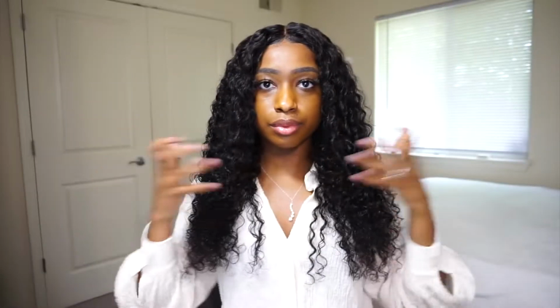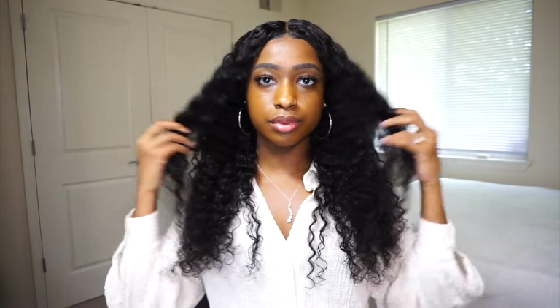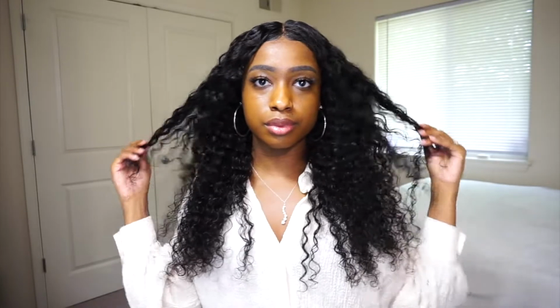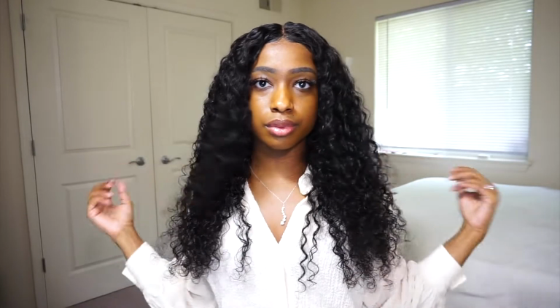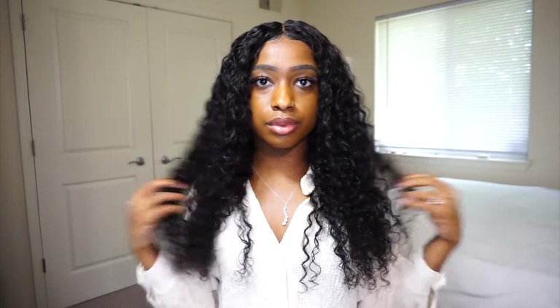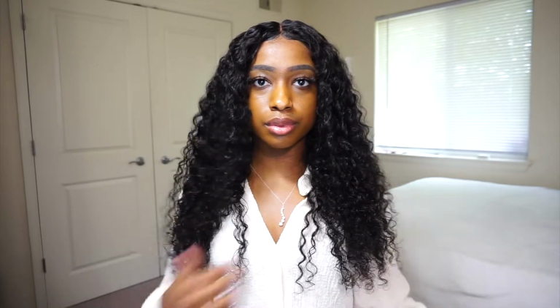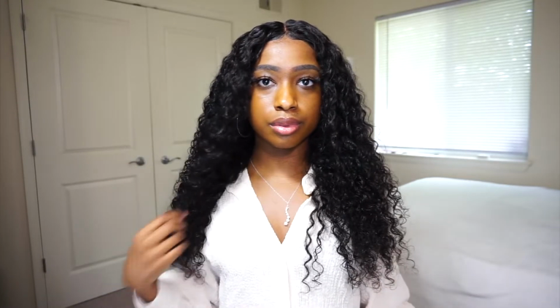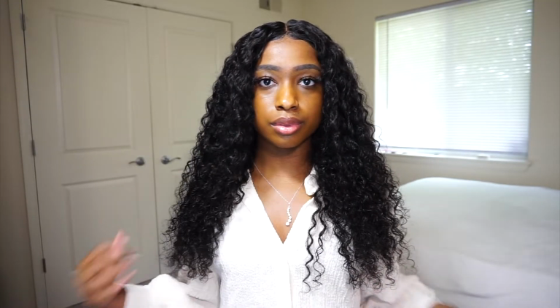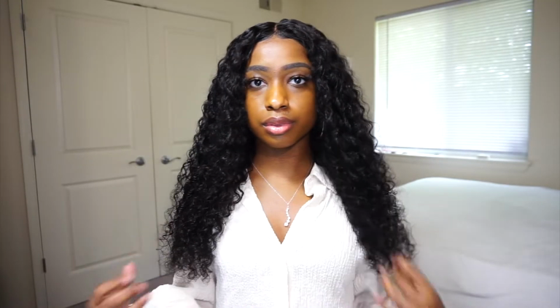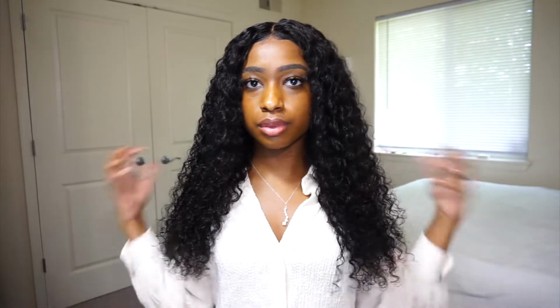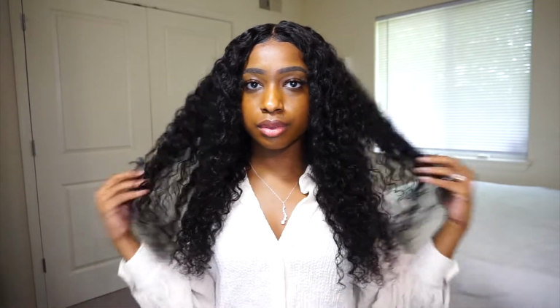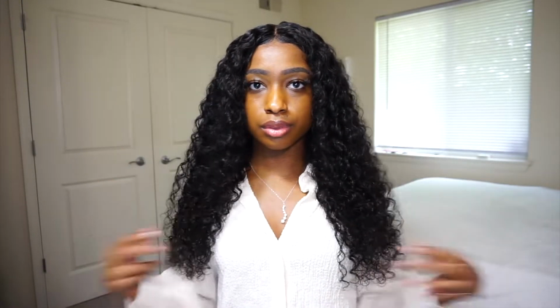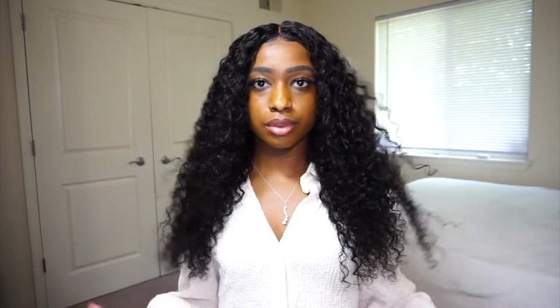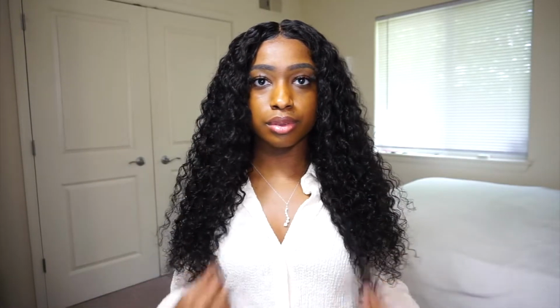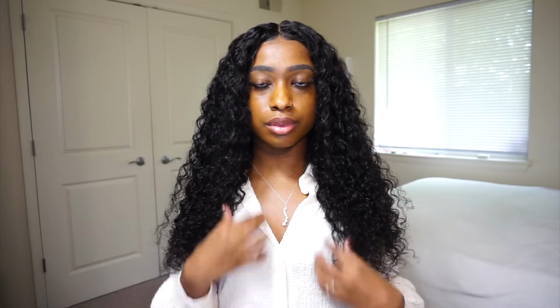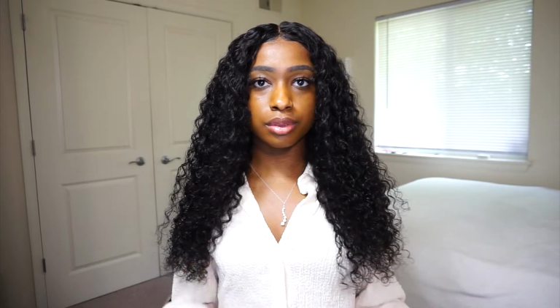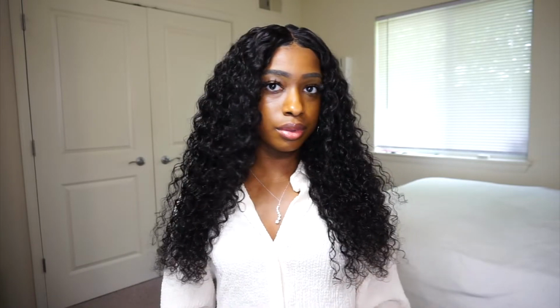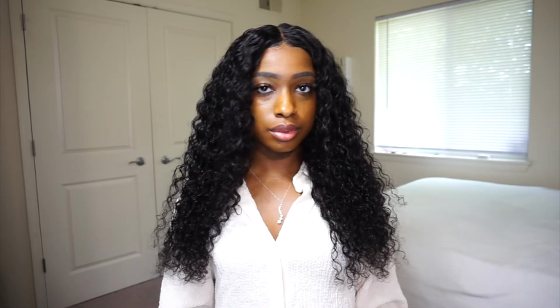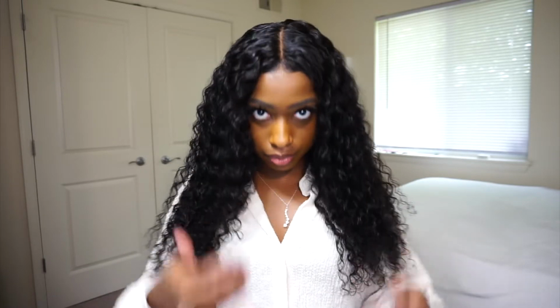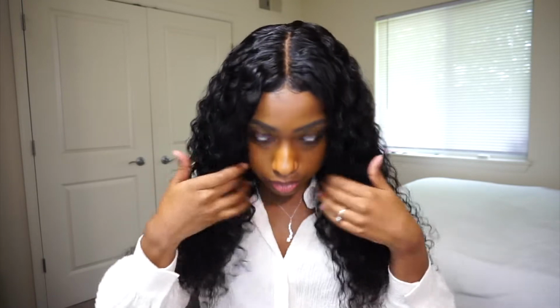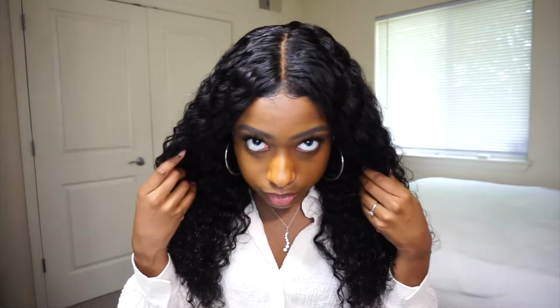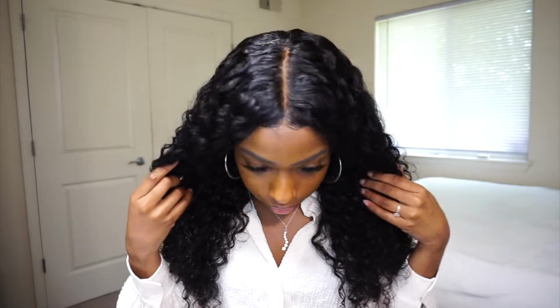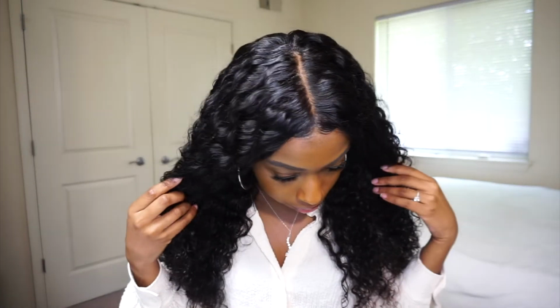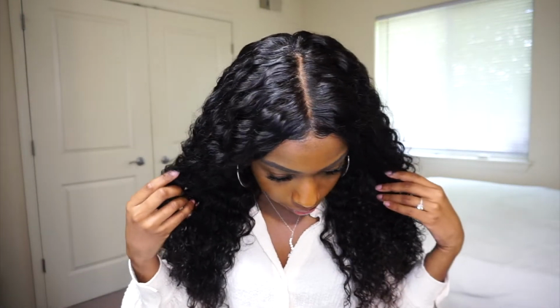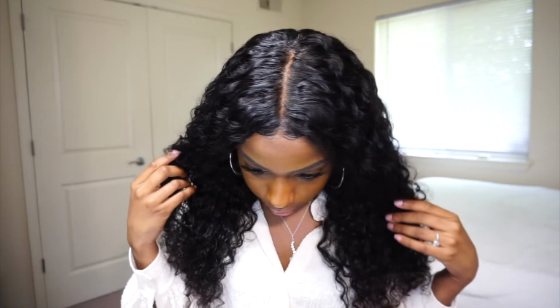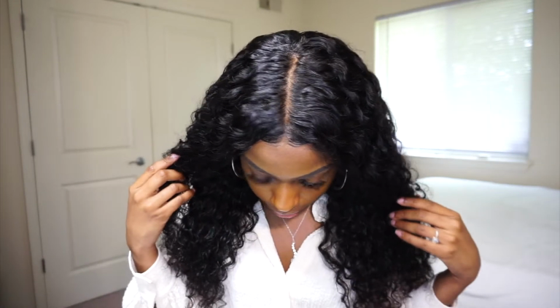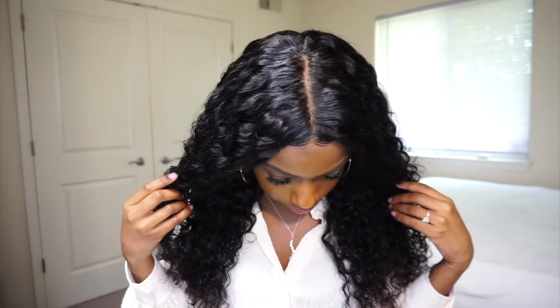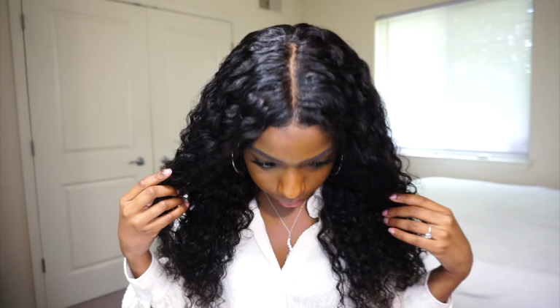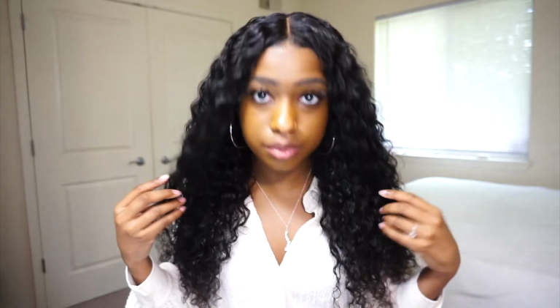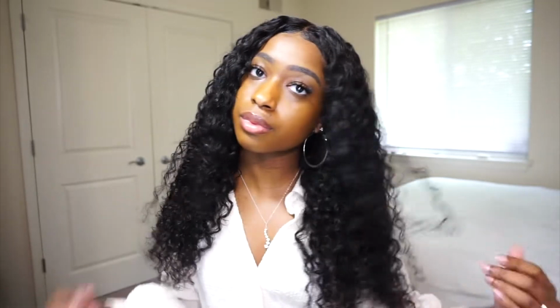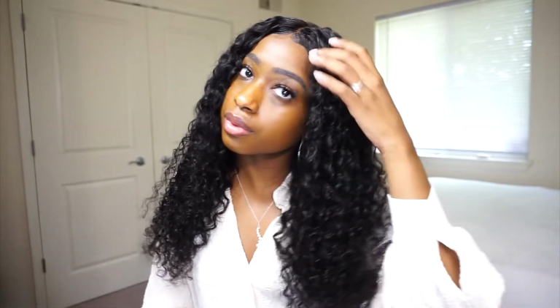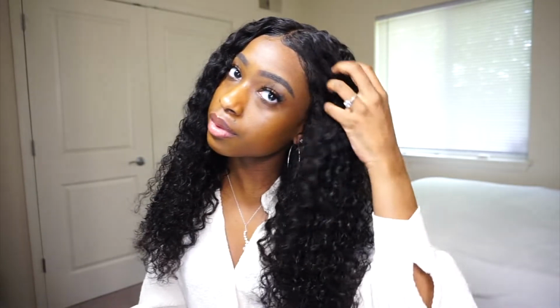So this is the final look. I think the wig looks cute and full. The hair still feels soft. The part looks good — I didn't pluck it and the hair is pretty flat and even at the top.